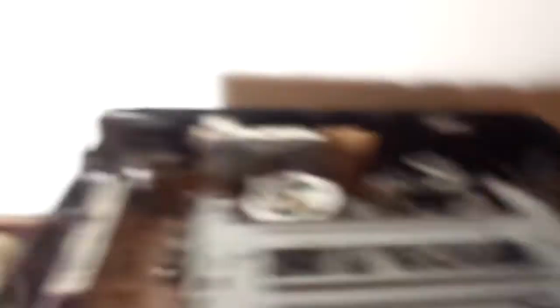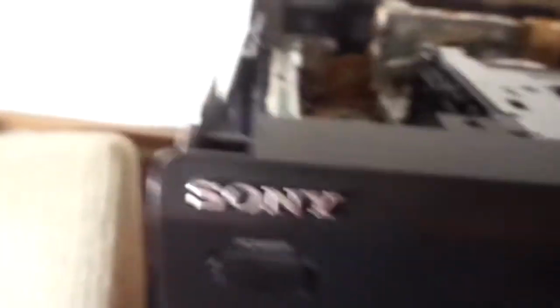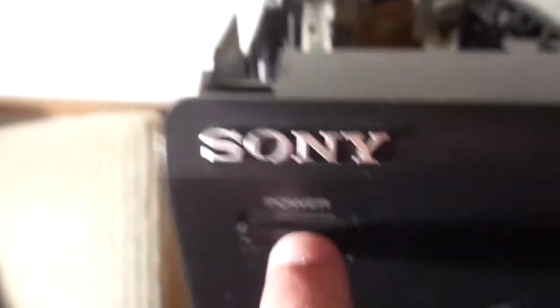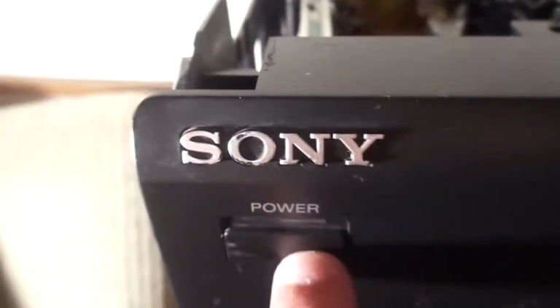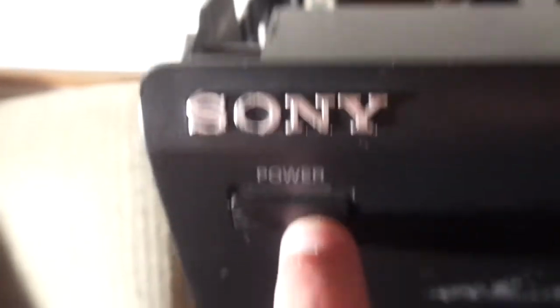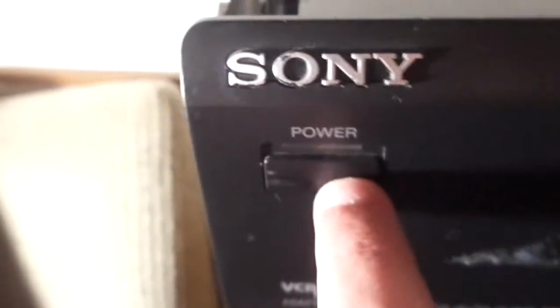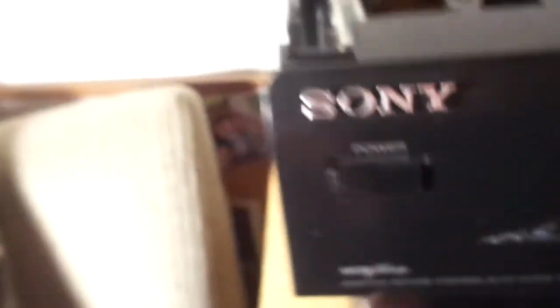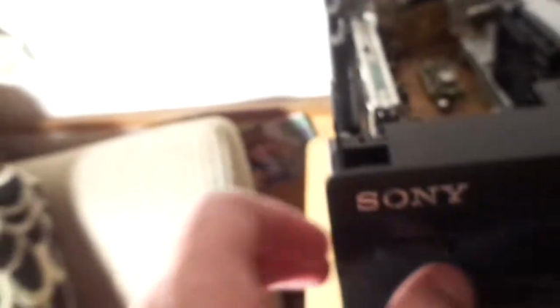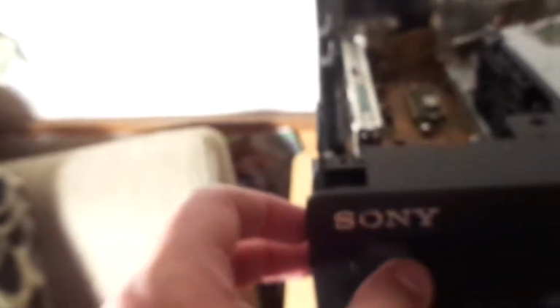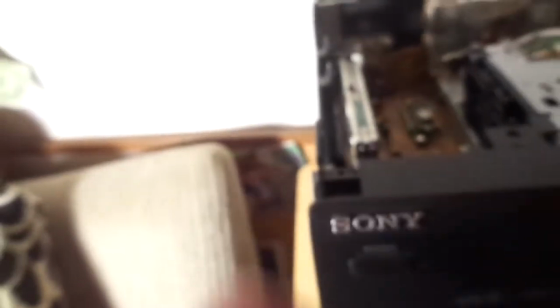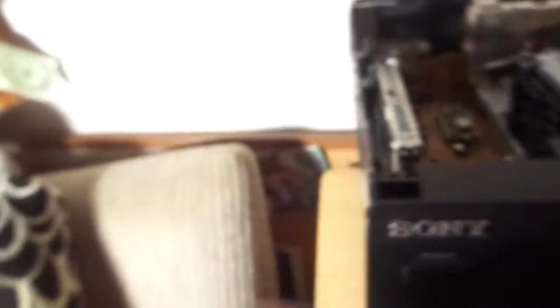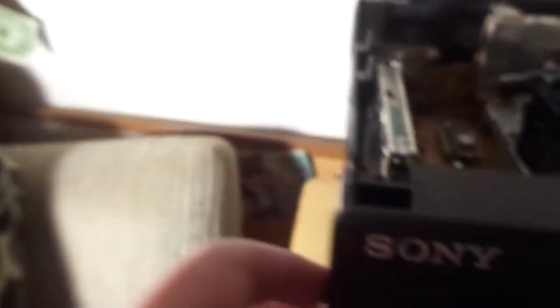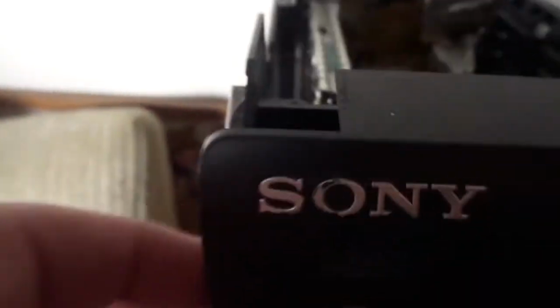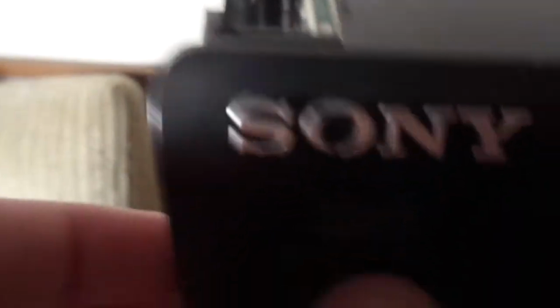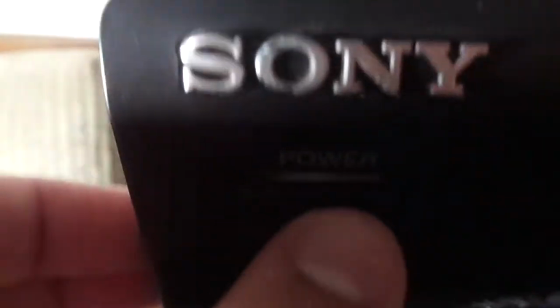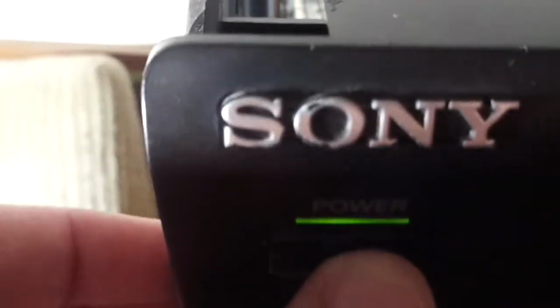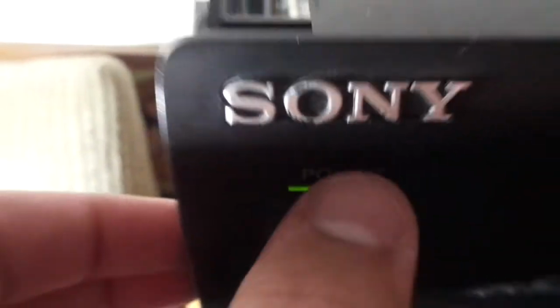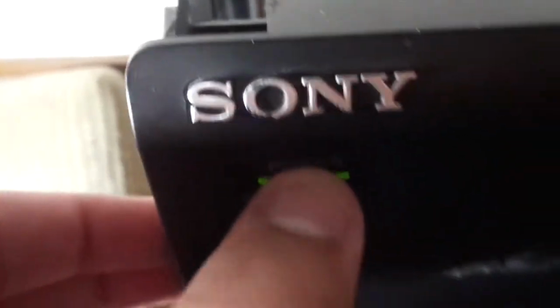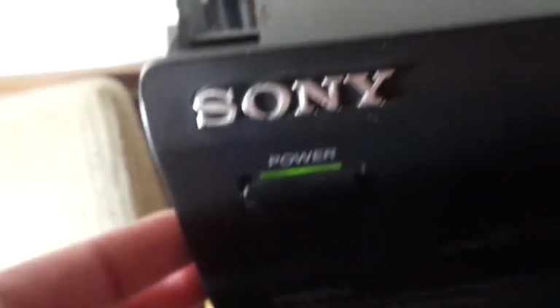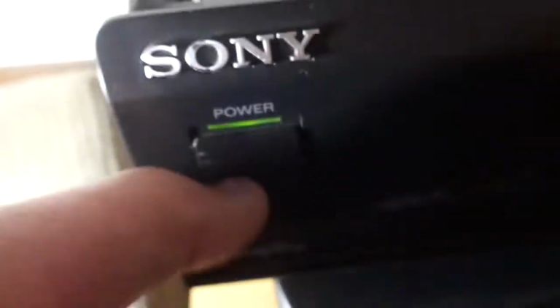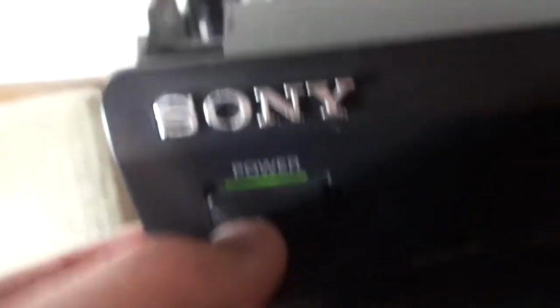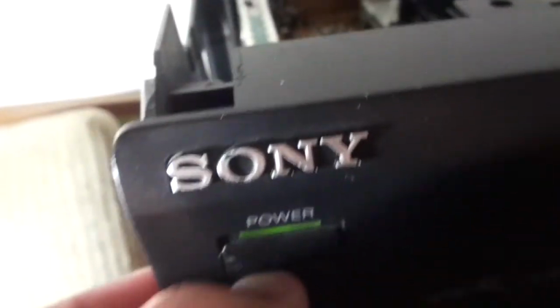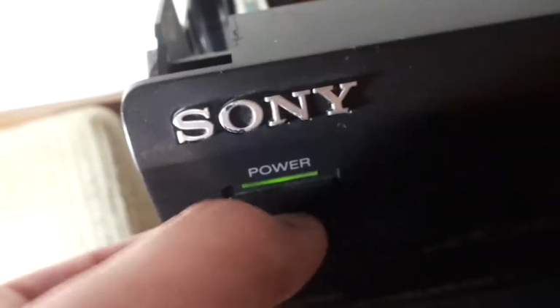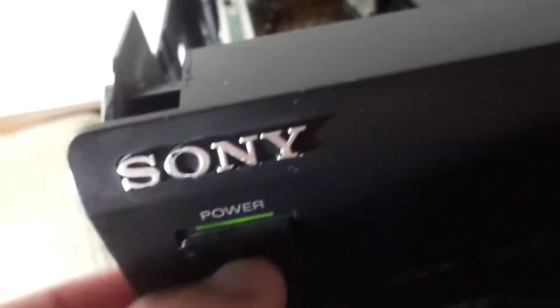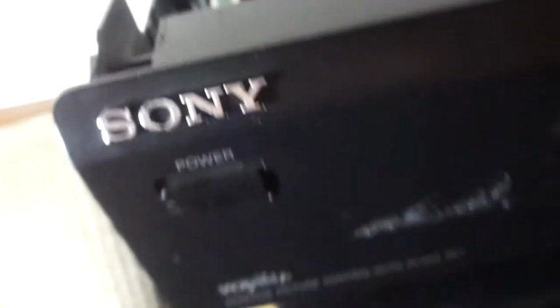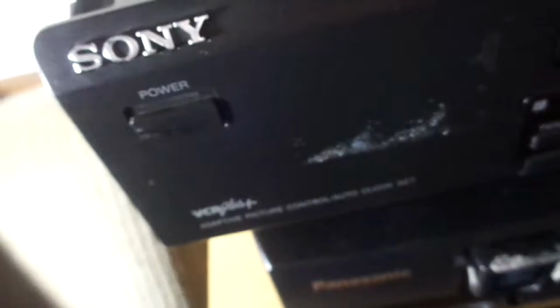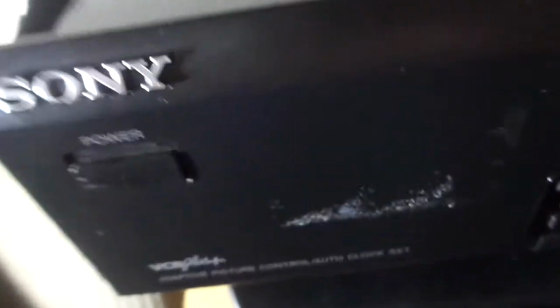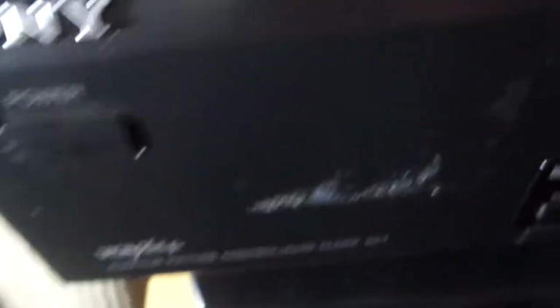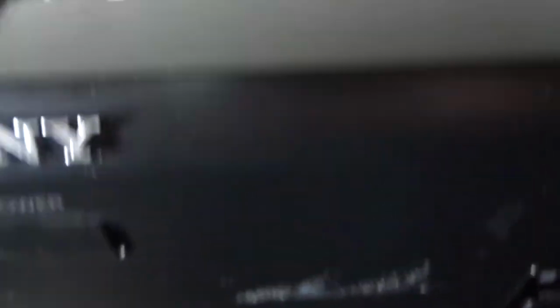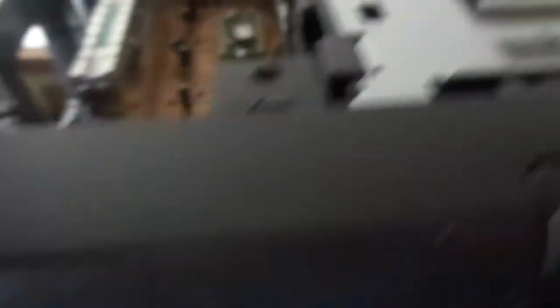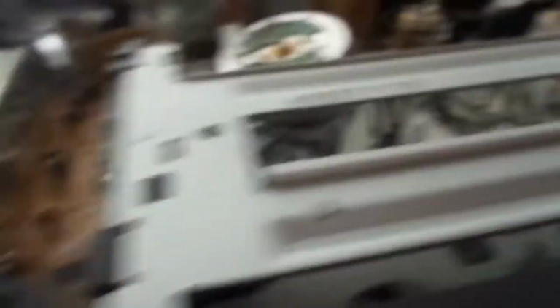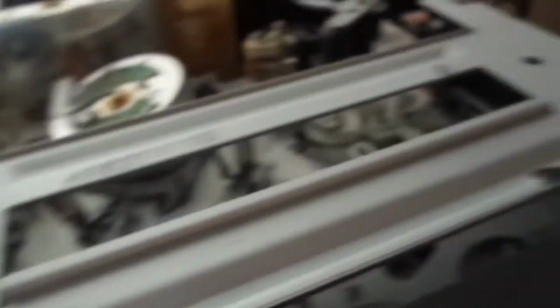What I like about this VCR is that there's a power indicator light when you power it on. You don't see those a lot on VCRs.